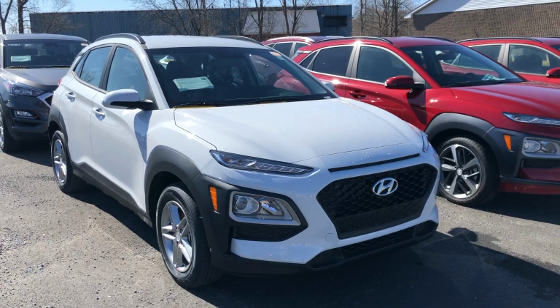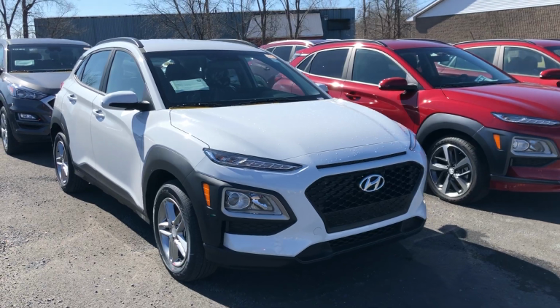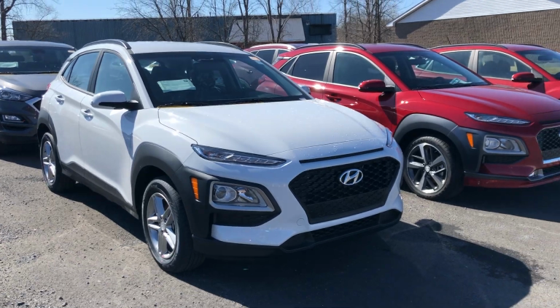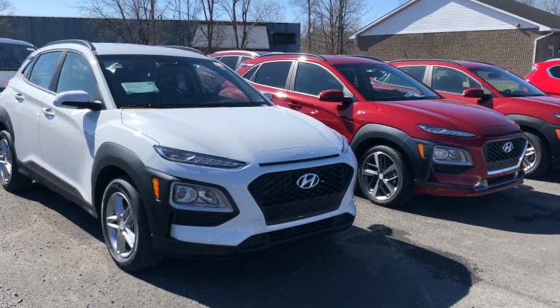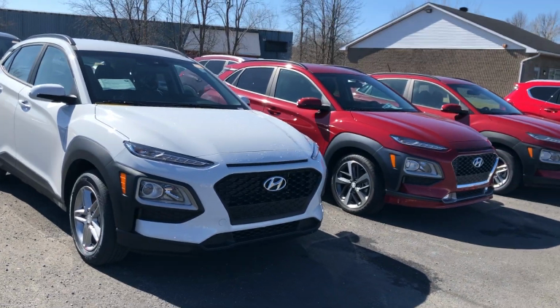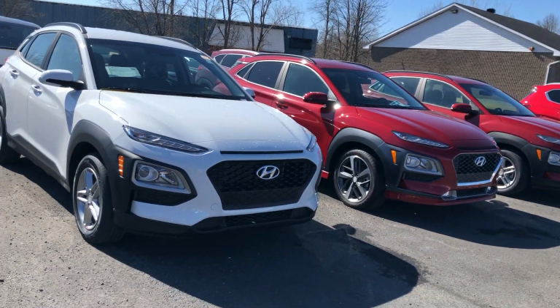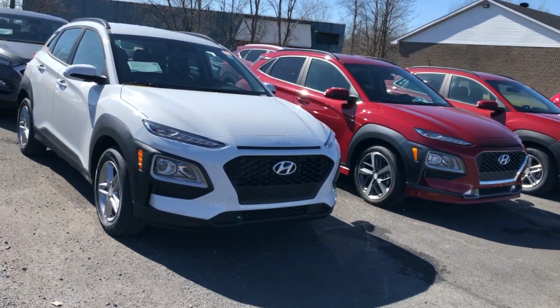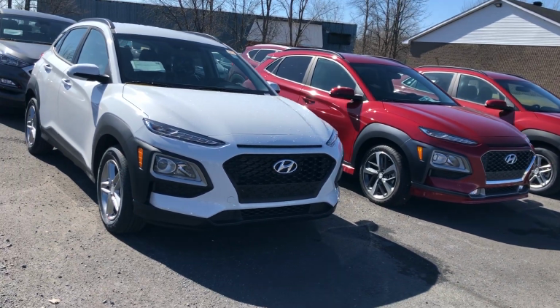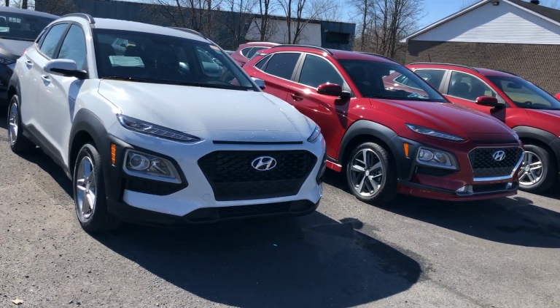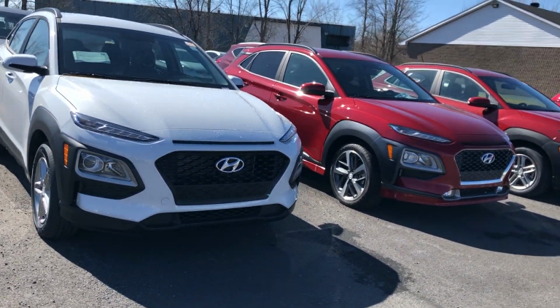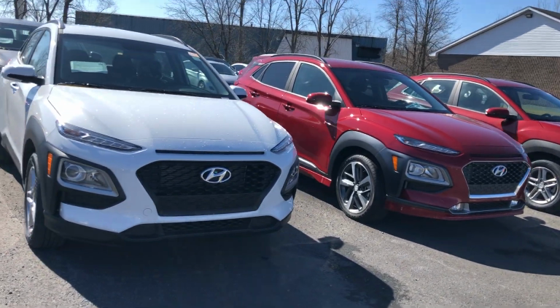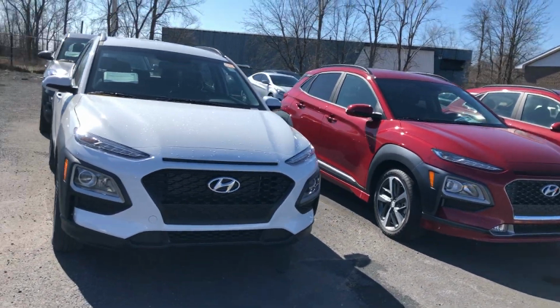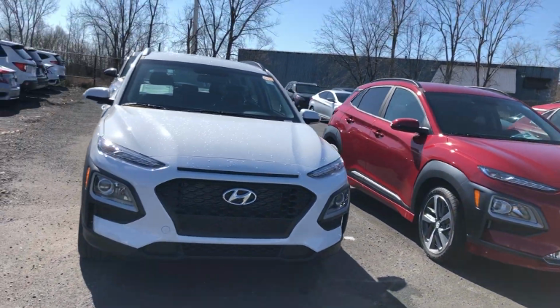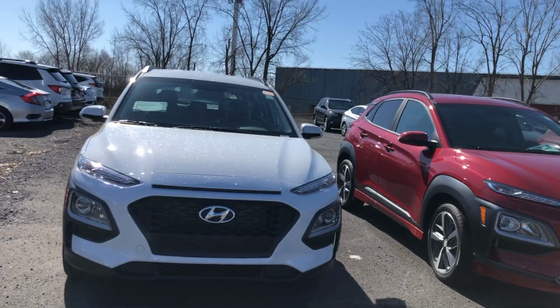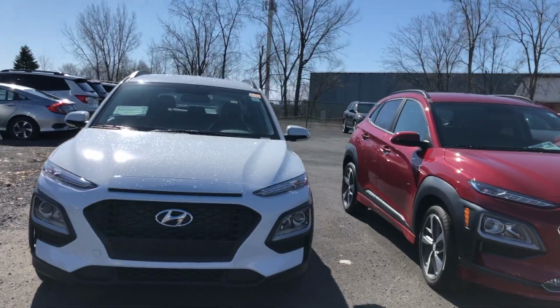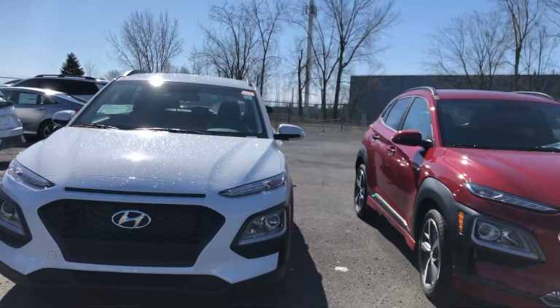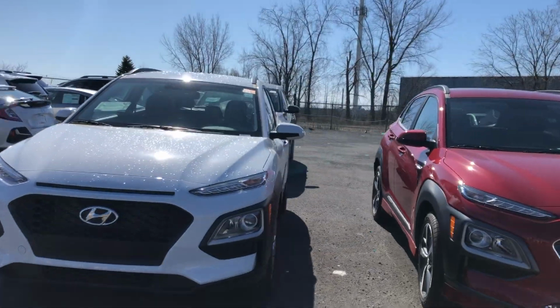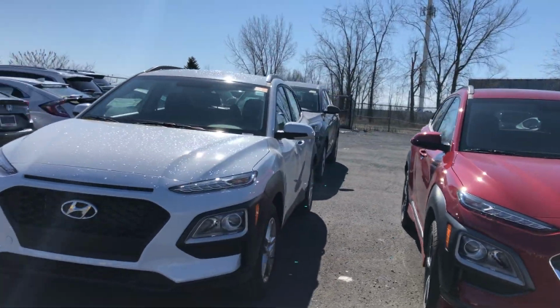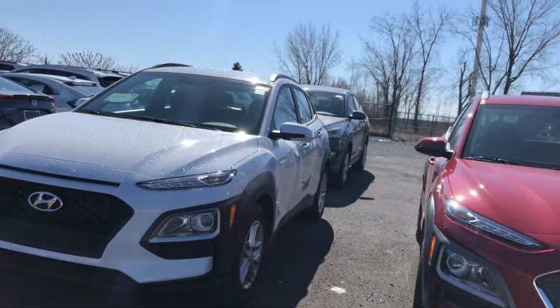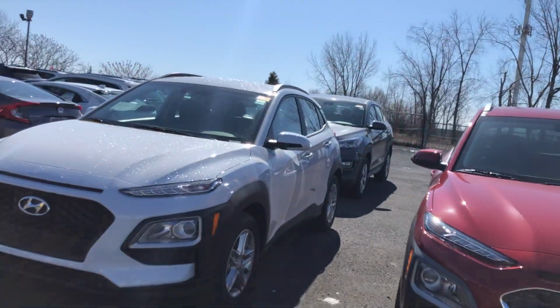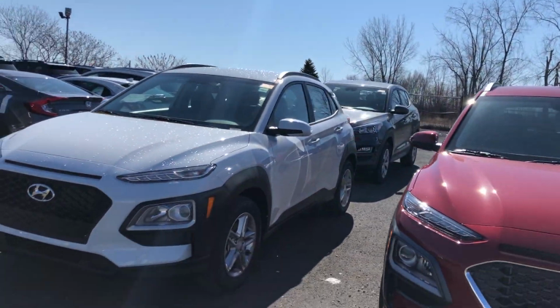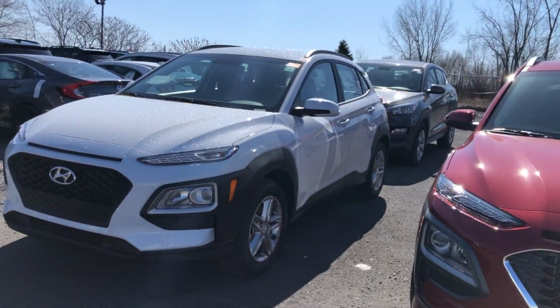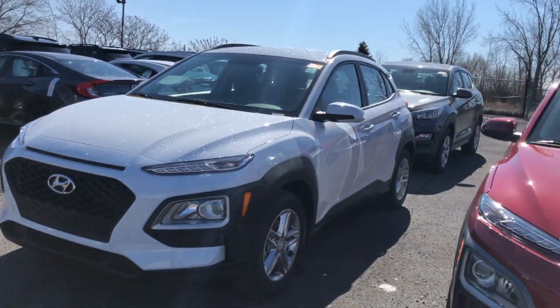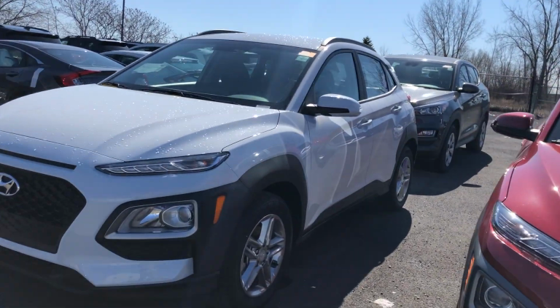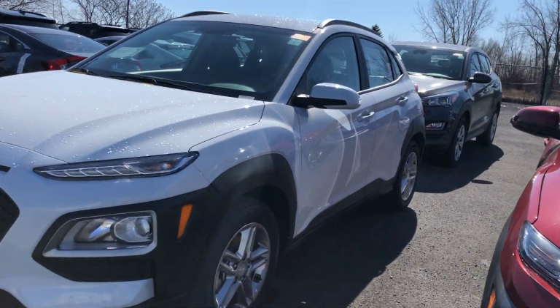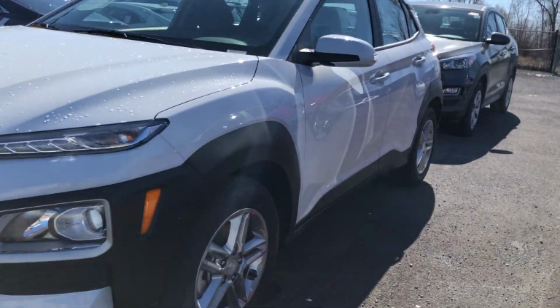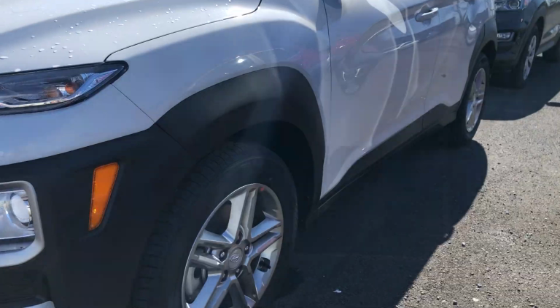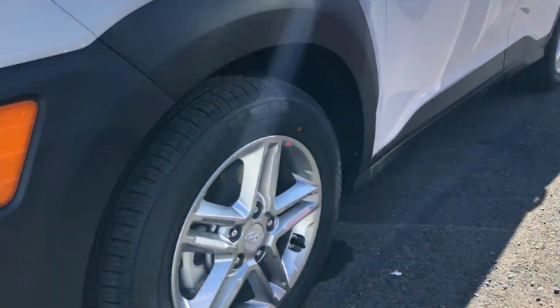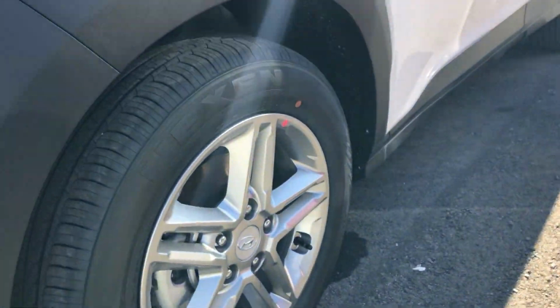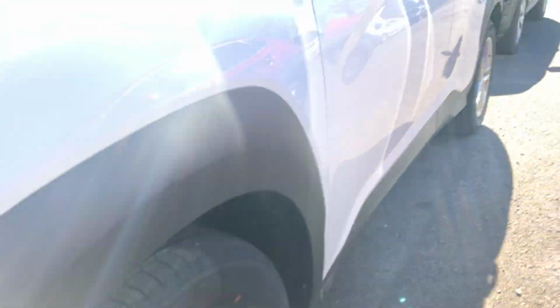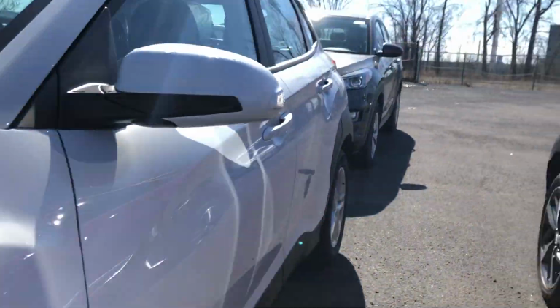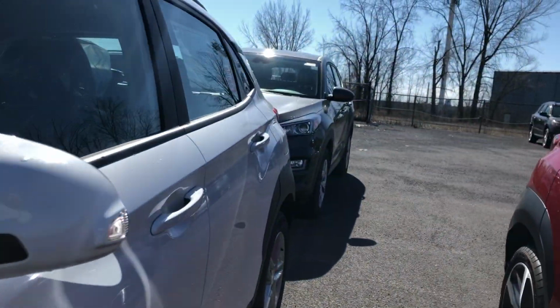Hey everyone, we're here at Seaway Hyundai to show you this beautiful 2020 Hyundai Kona. Sitting in a nice white, you got those sporty rims with the Hyundai emblem embedded into the rim itself.